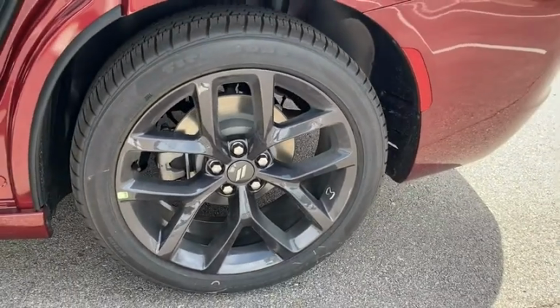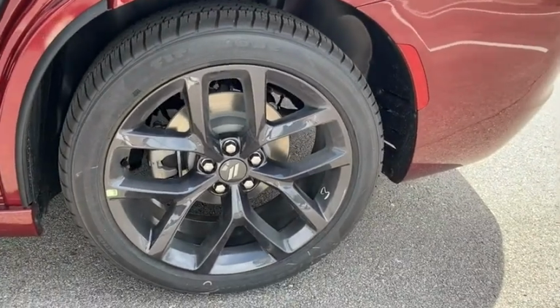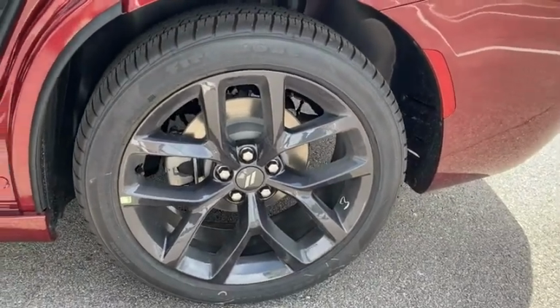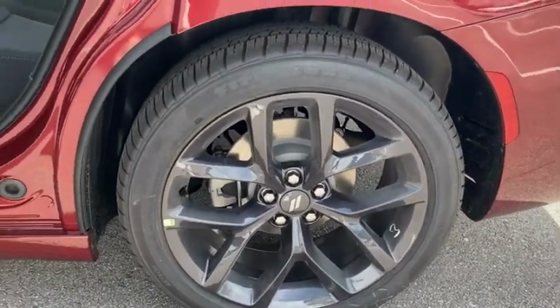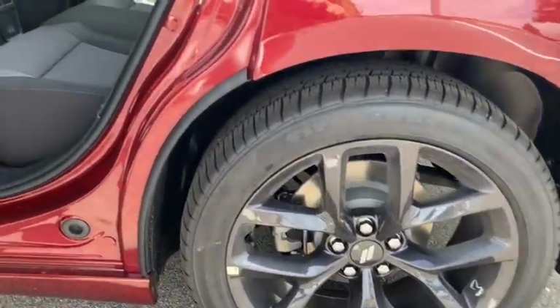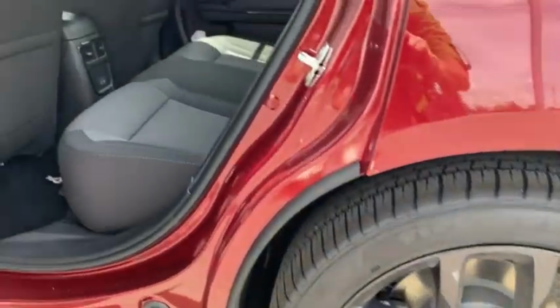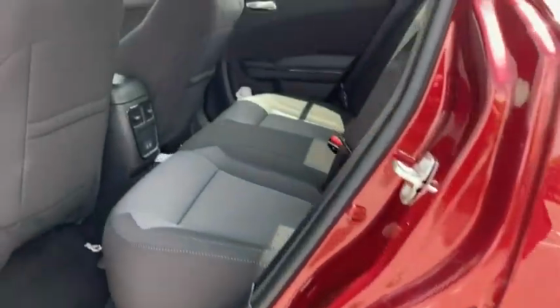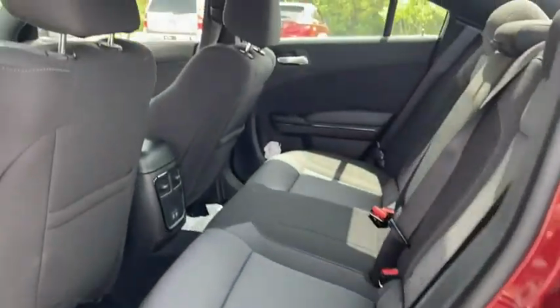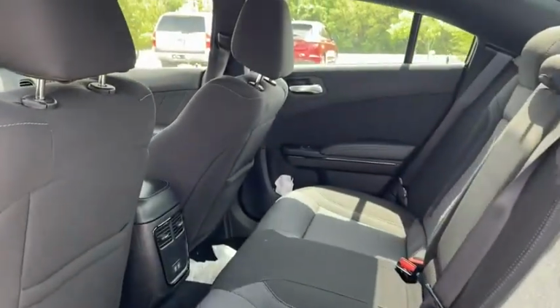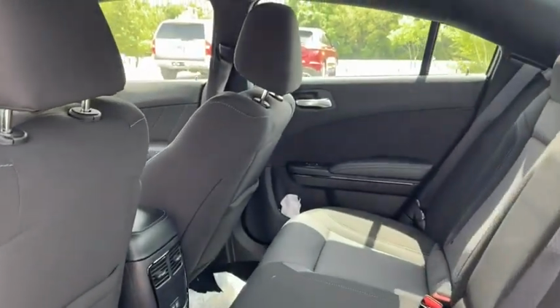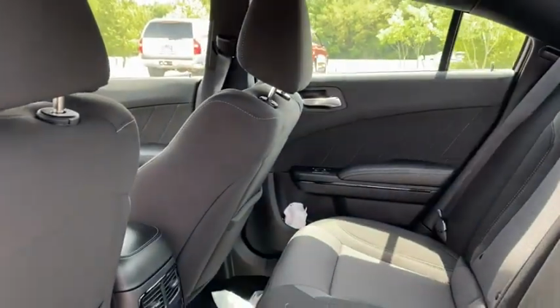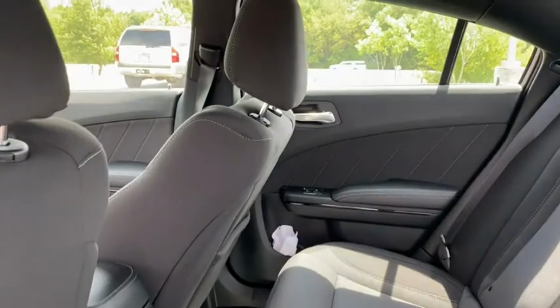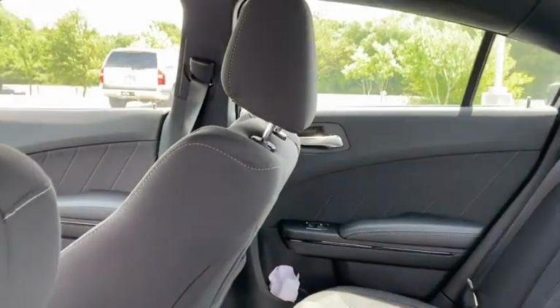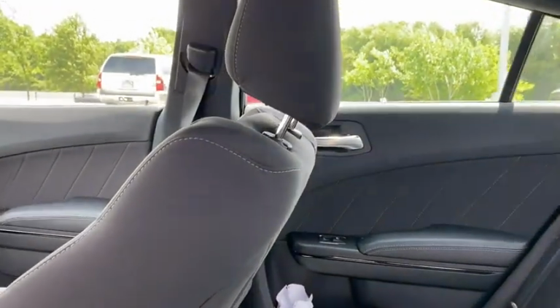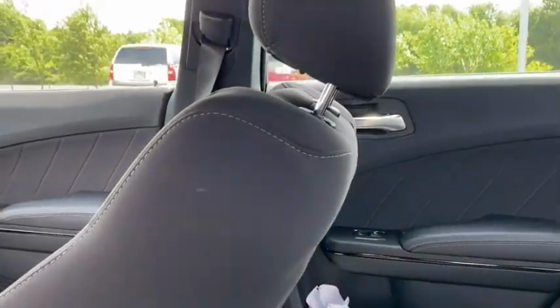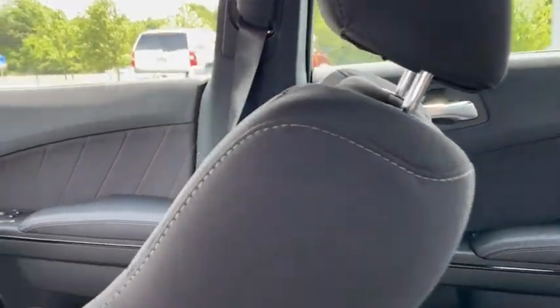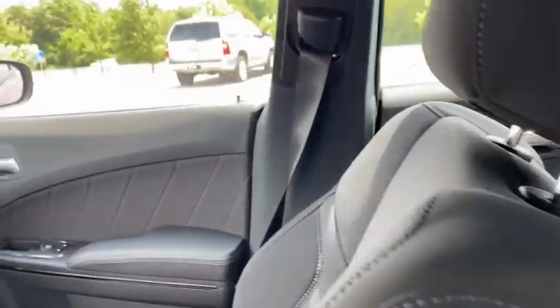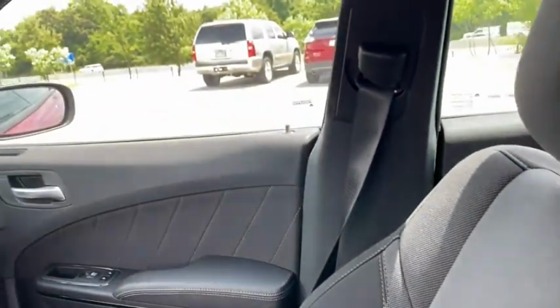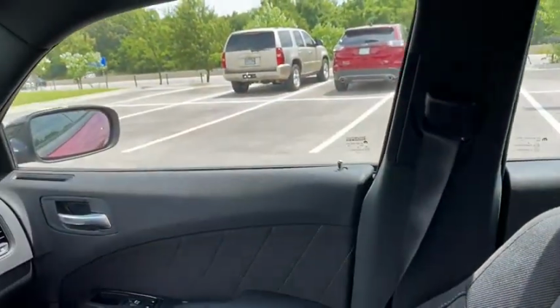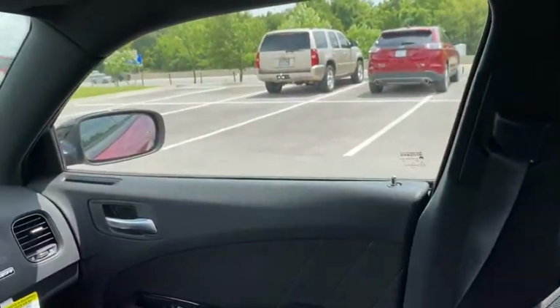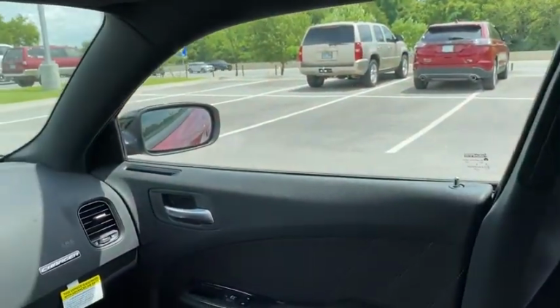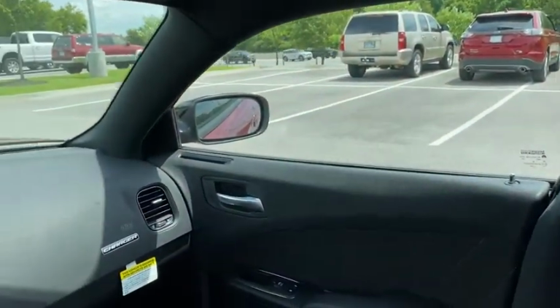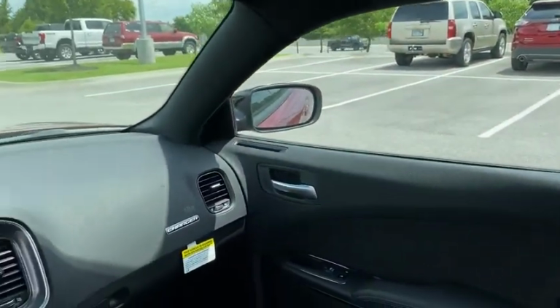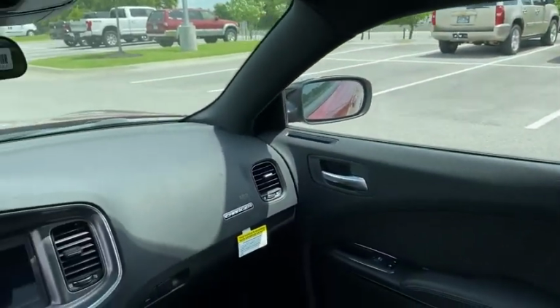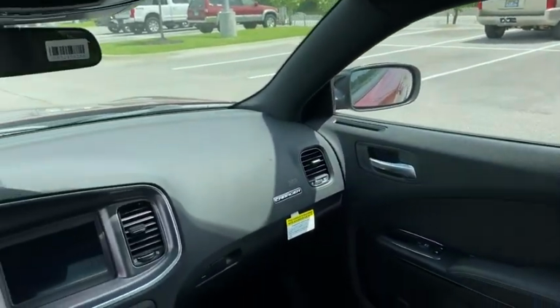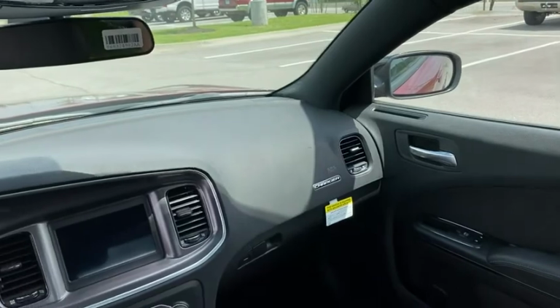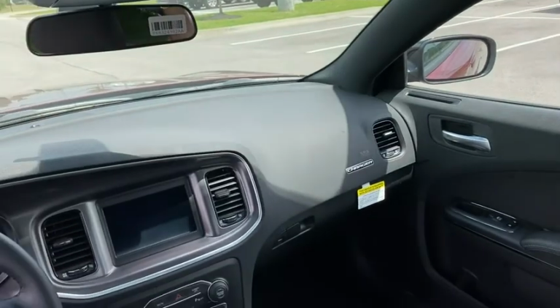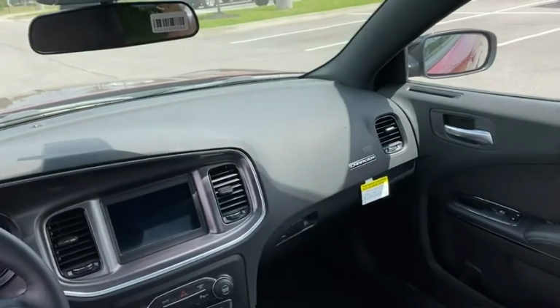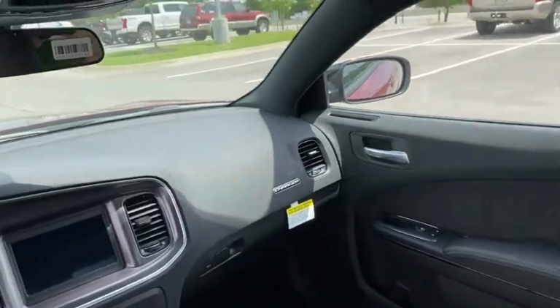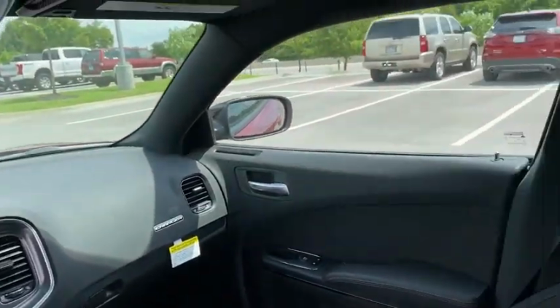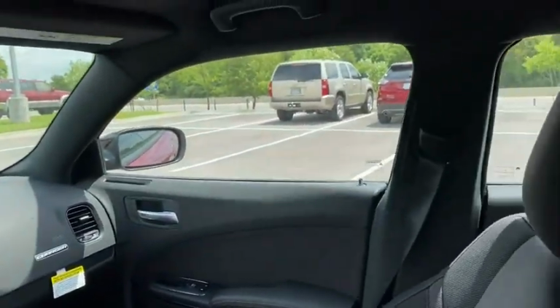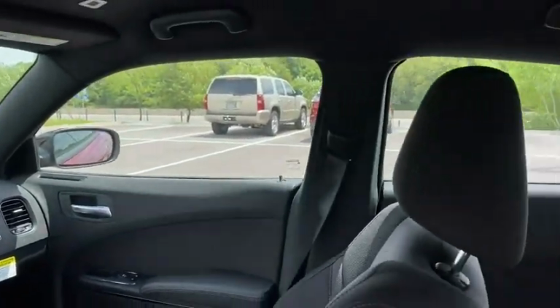Heated steering wheel, heated front seats, compass, trip computer, power windows, rear window defroster, overhead console, cargo net, remote keyless entry, panic alarm, and brake assist.